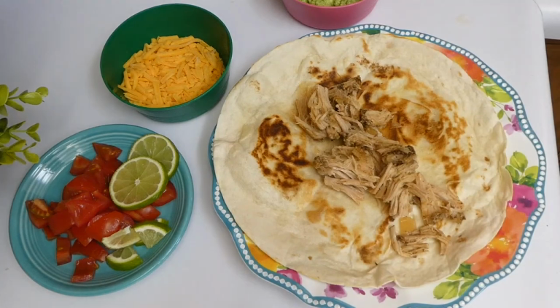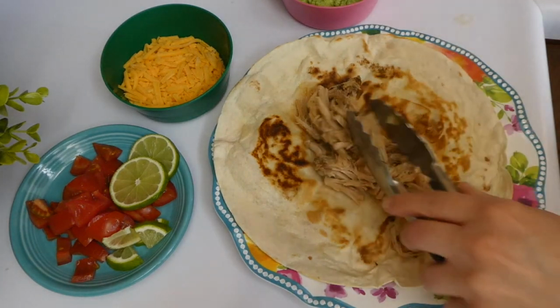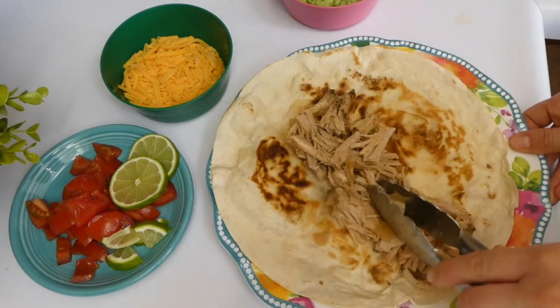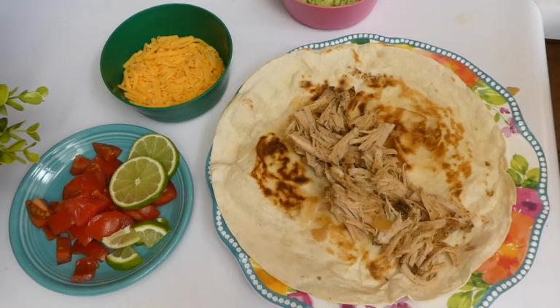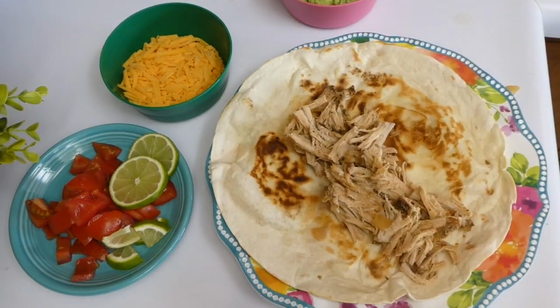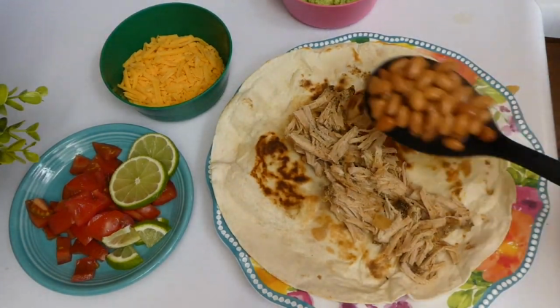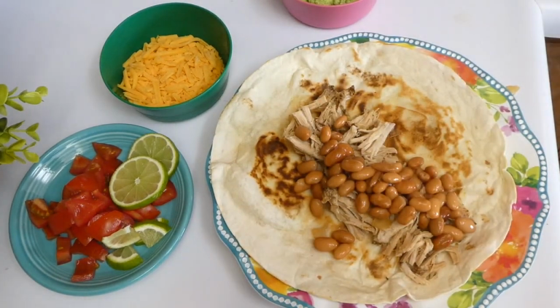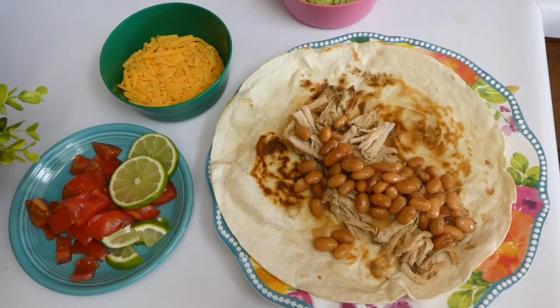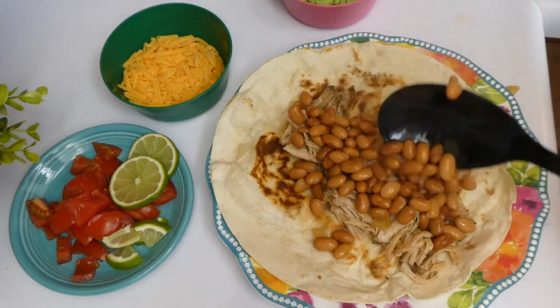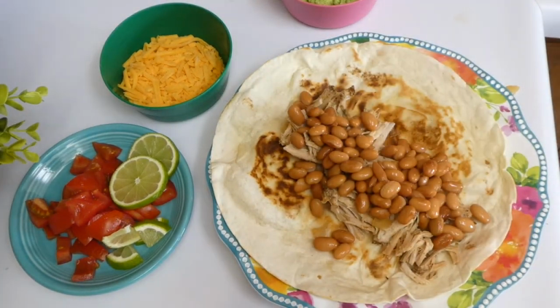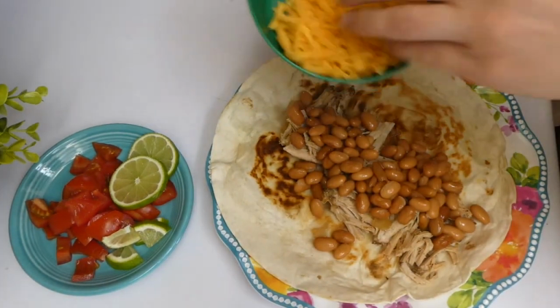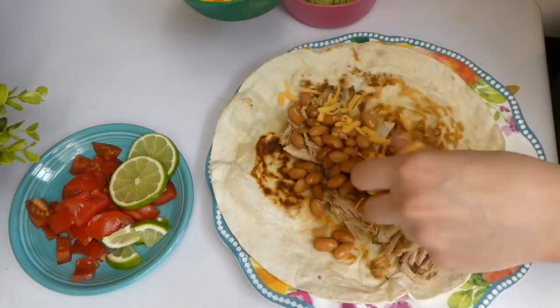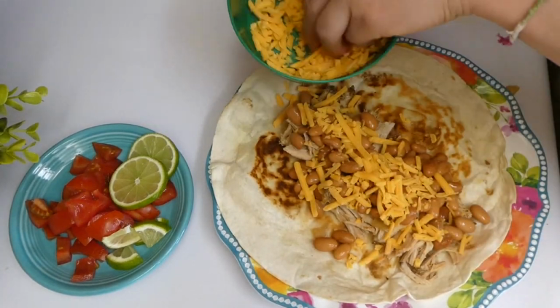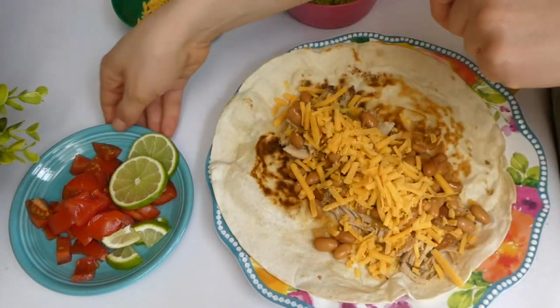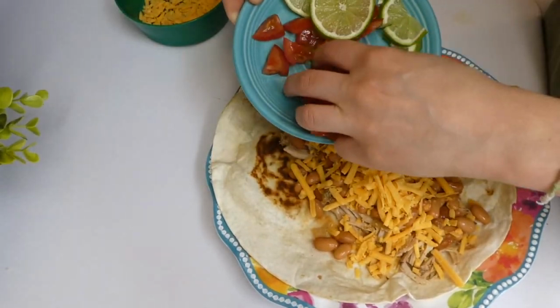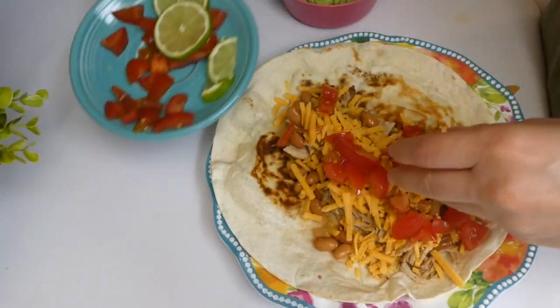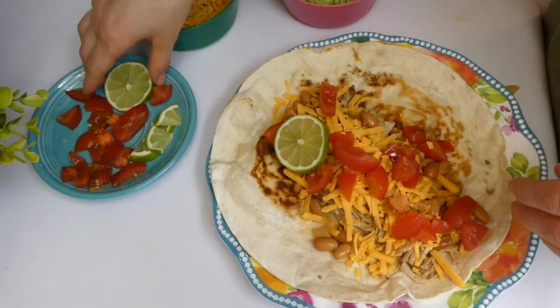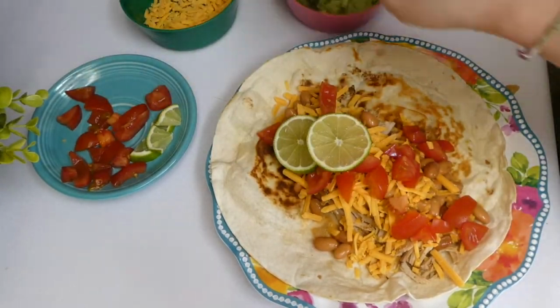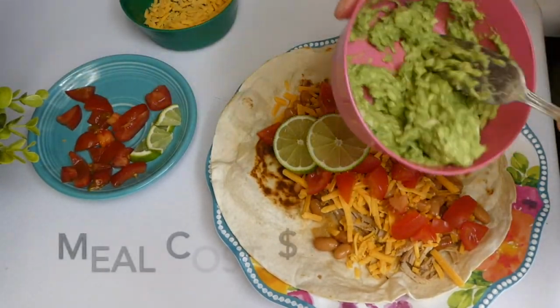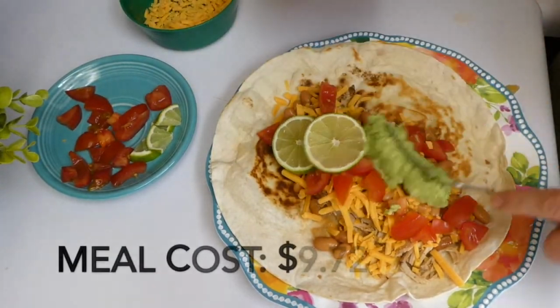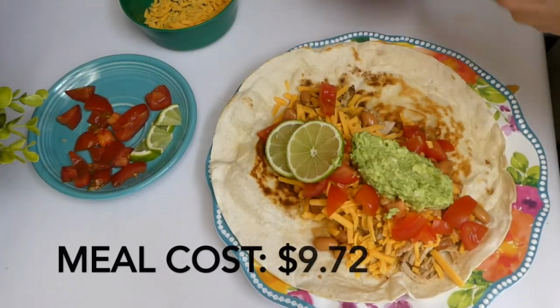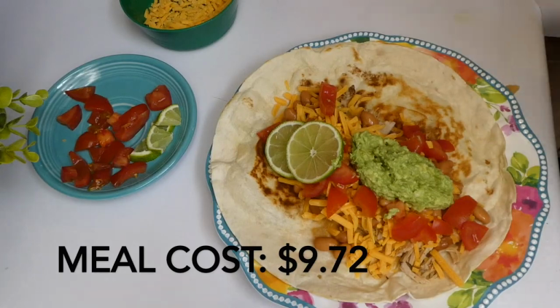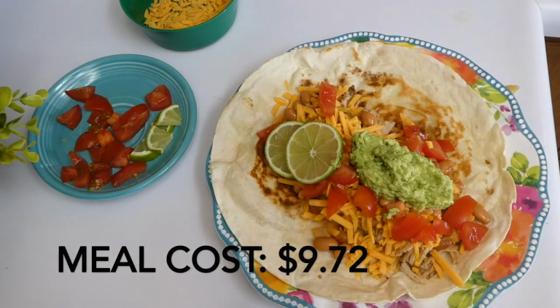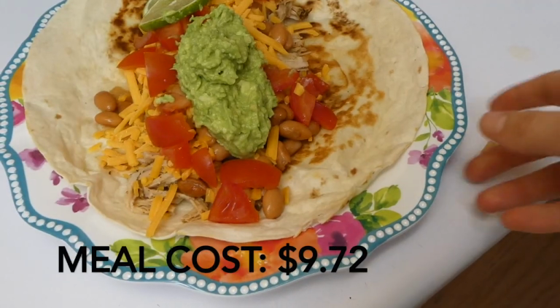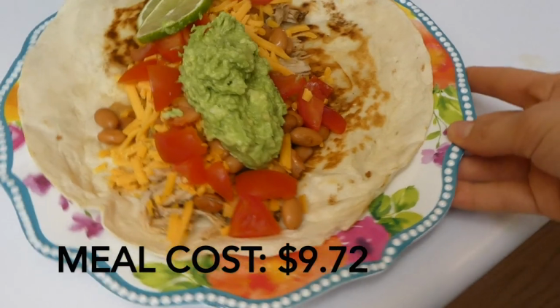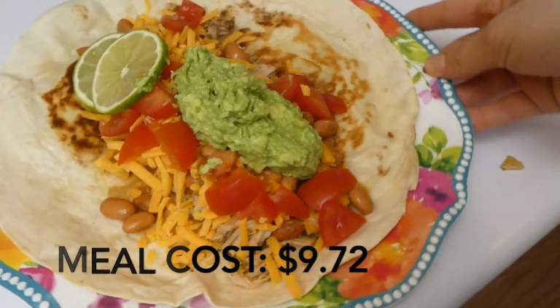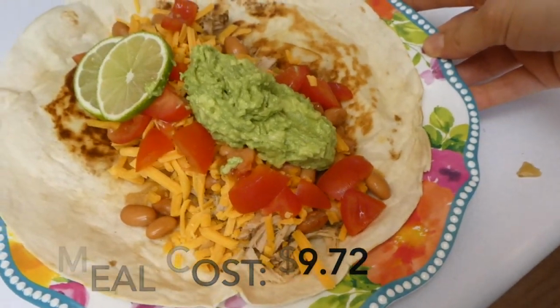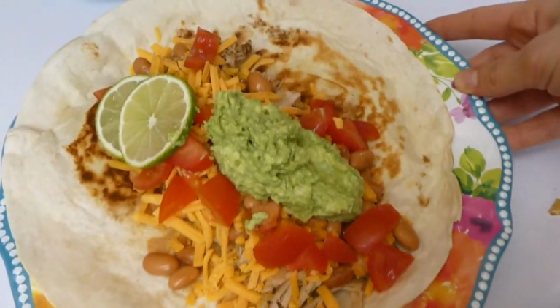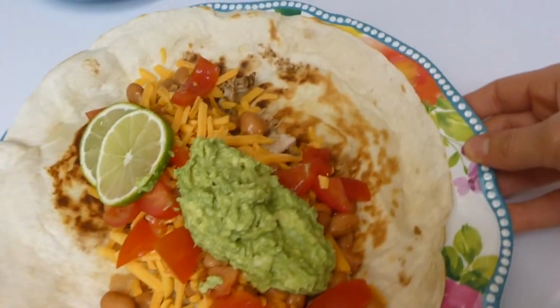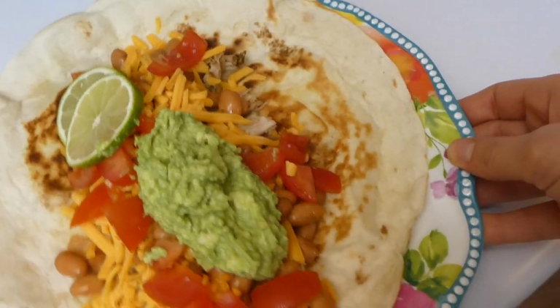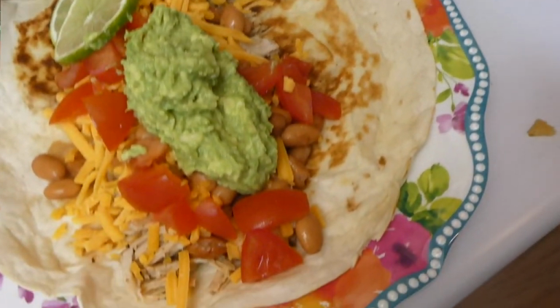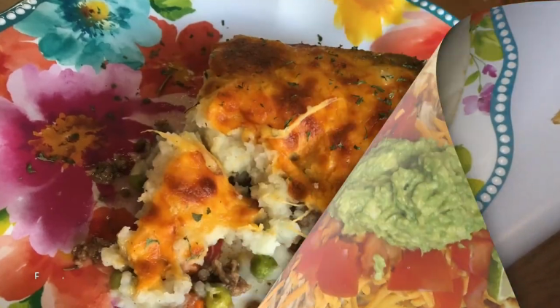Here I'm just plating it up — I got some of that pork along with cheese, lime, tomatoes, guacamole, and some pinto beans. This meal was so, so delicious — I highly recommend it. It was such a simple crock pot recipe.